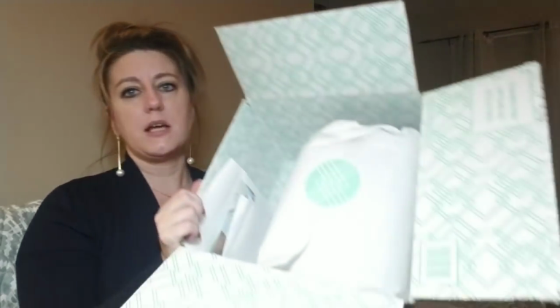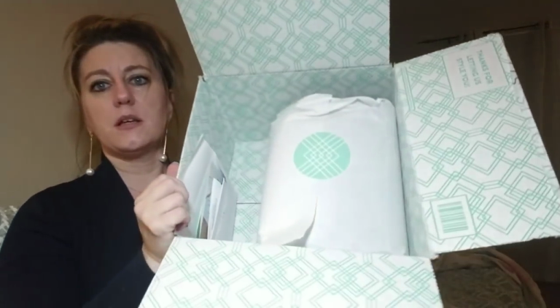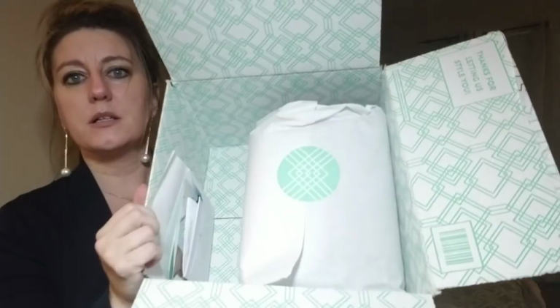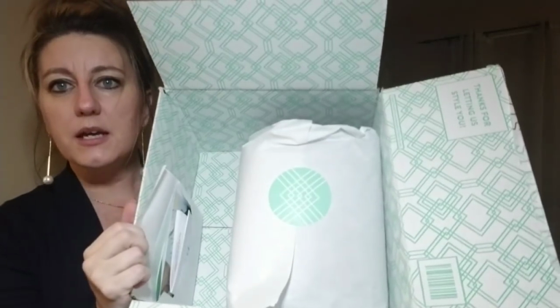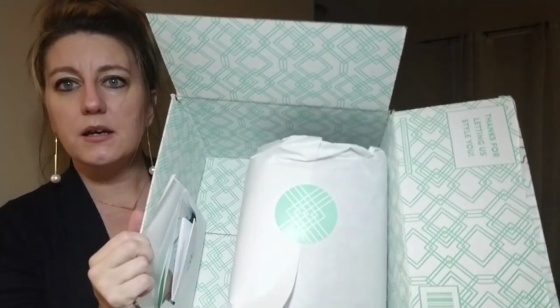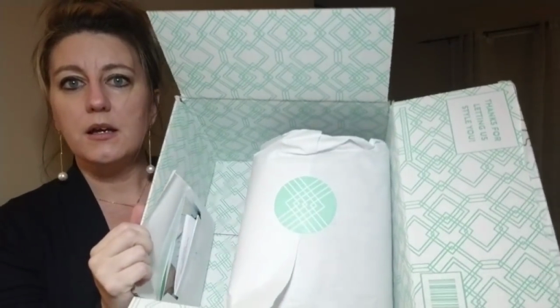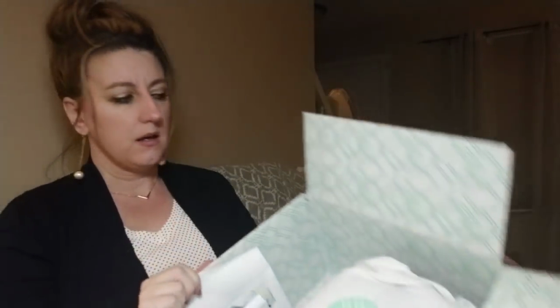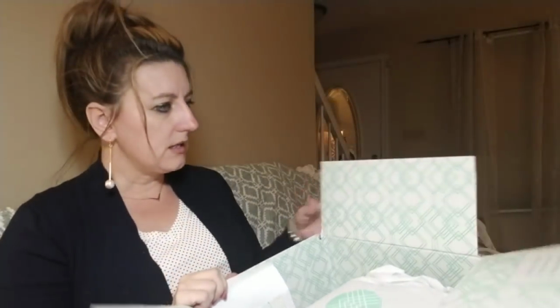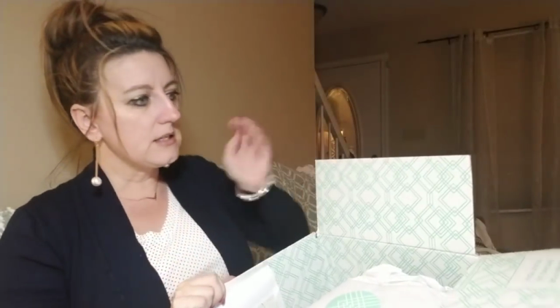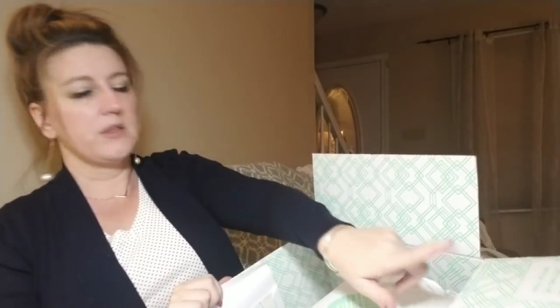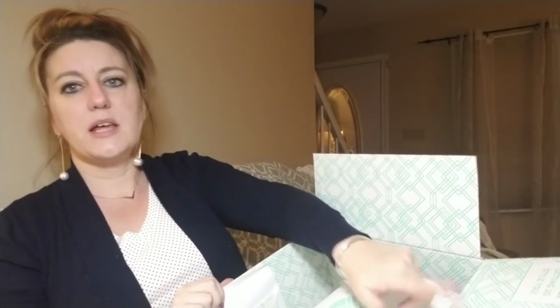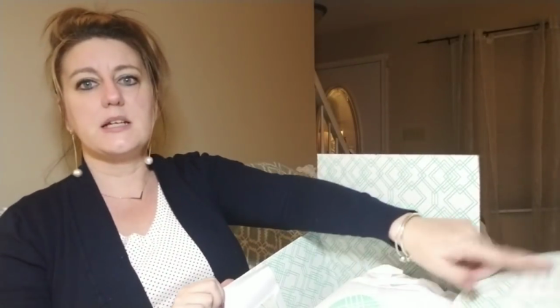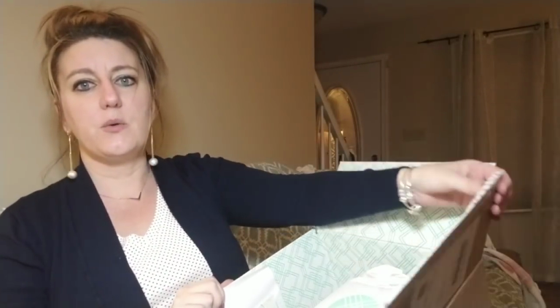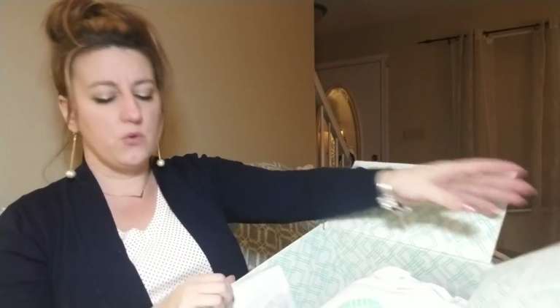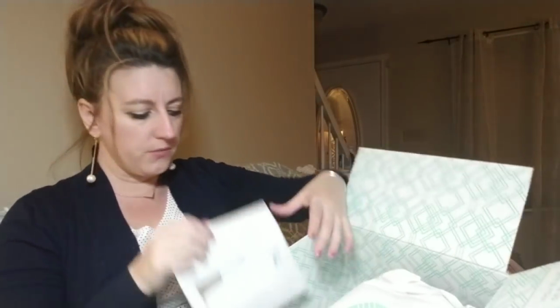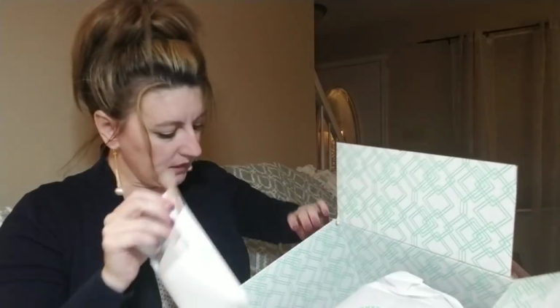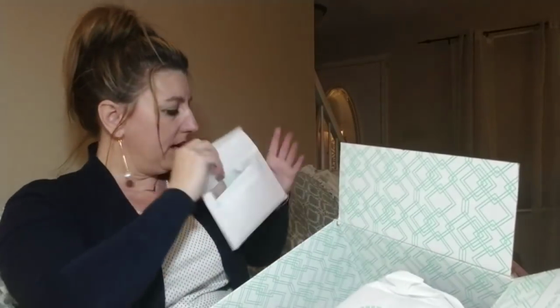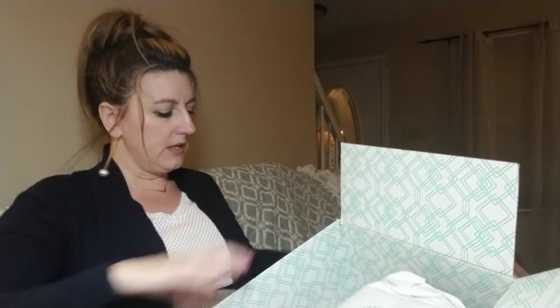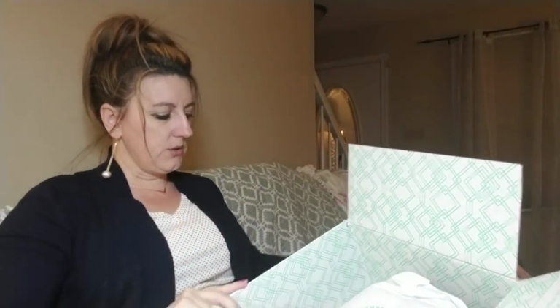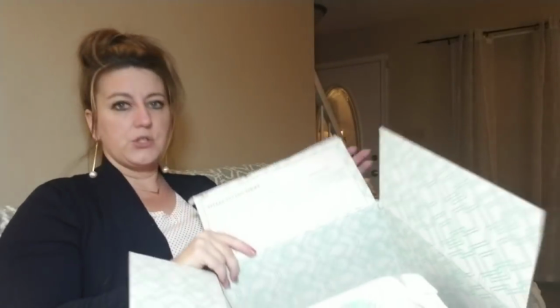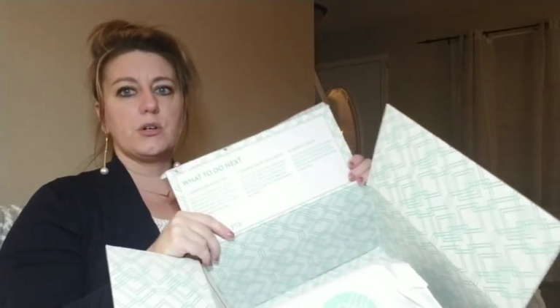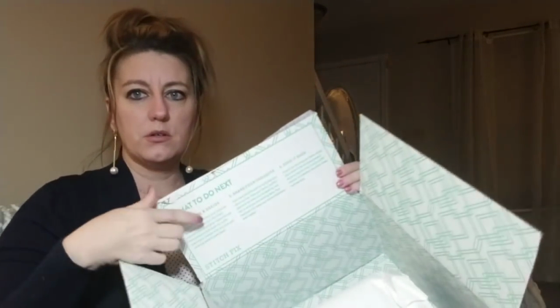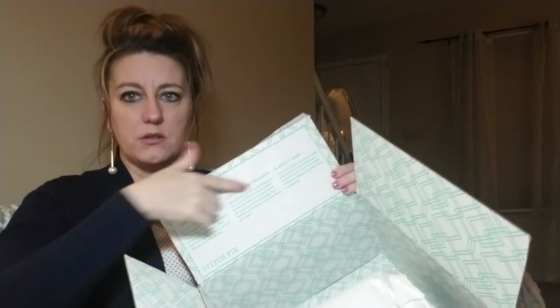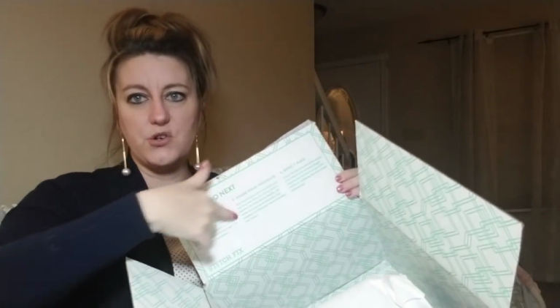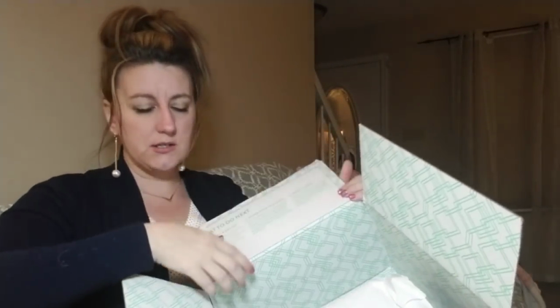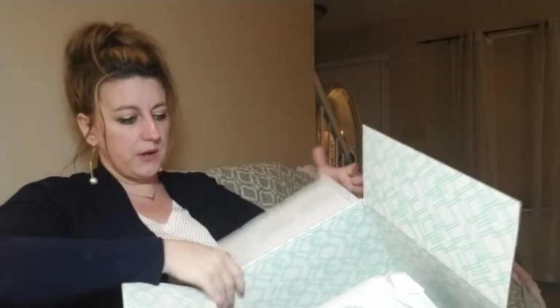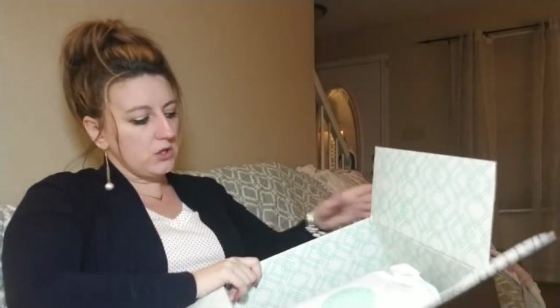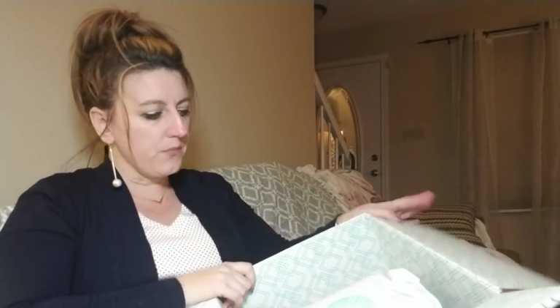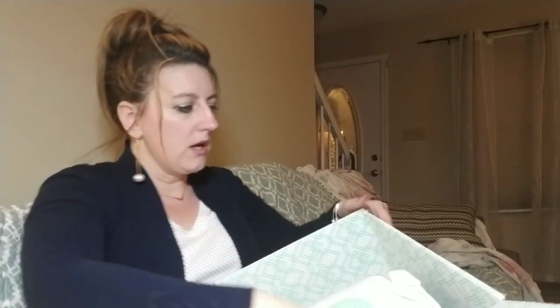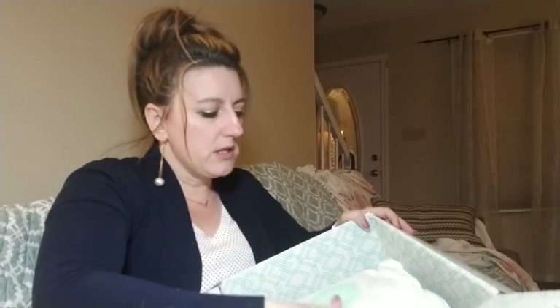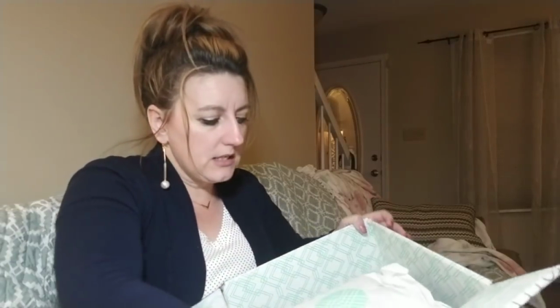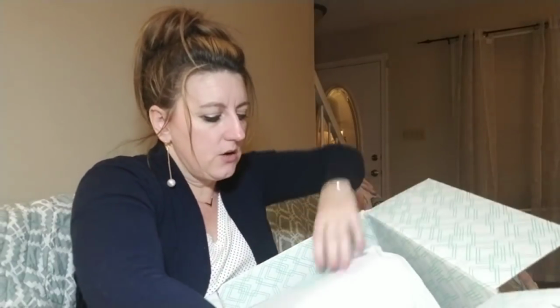They give you a return mailer, and here's what the inside of it looks like. It says 'Thanks for letting us style you' in the corner, and it has directions on what they want you to do.